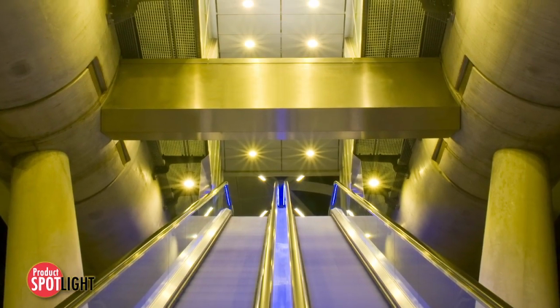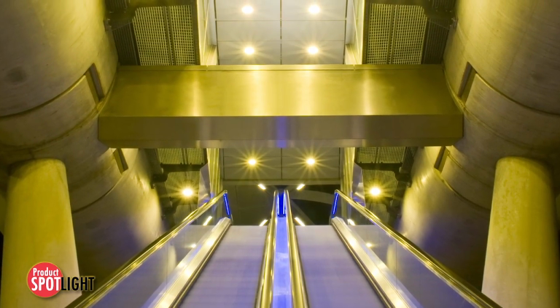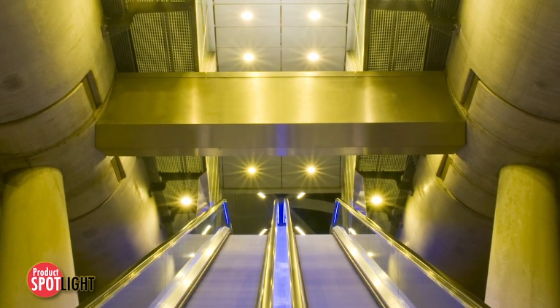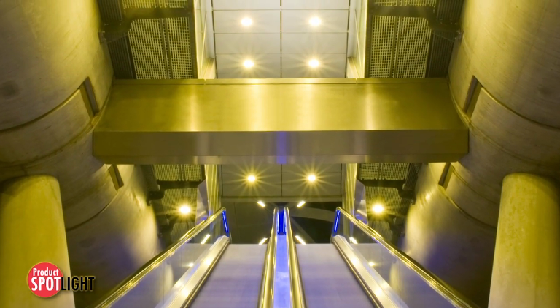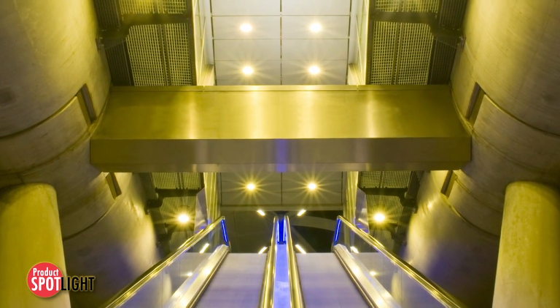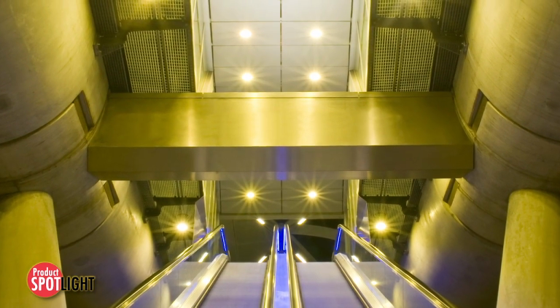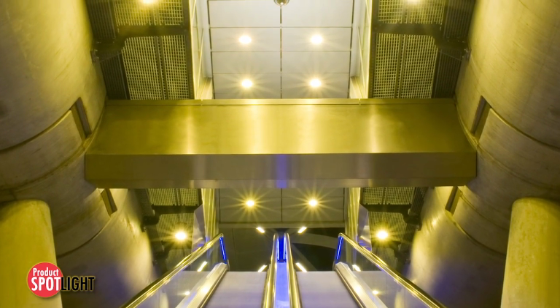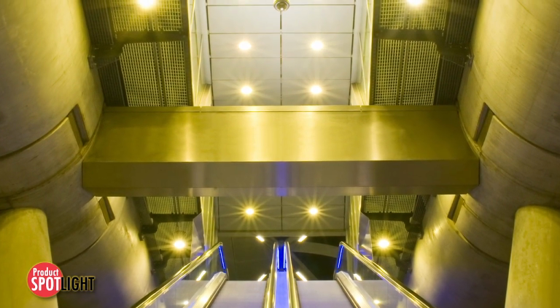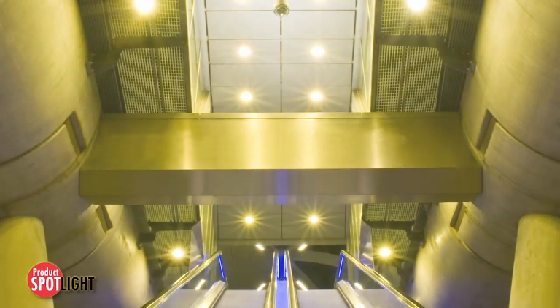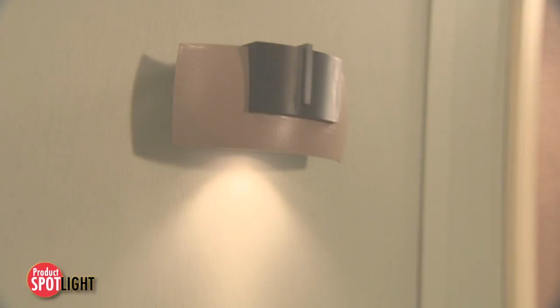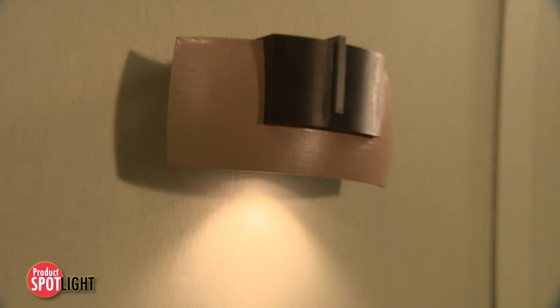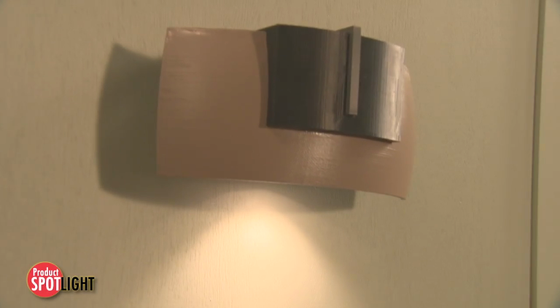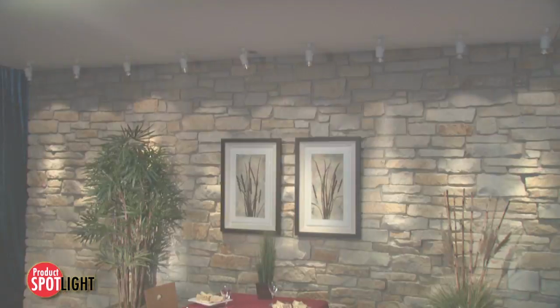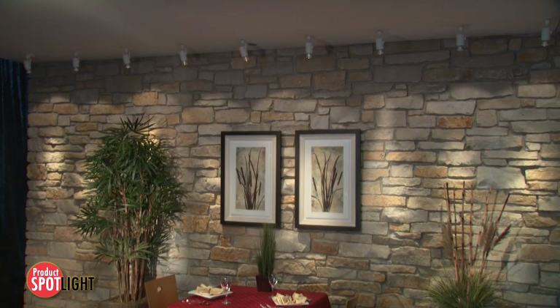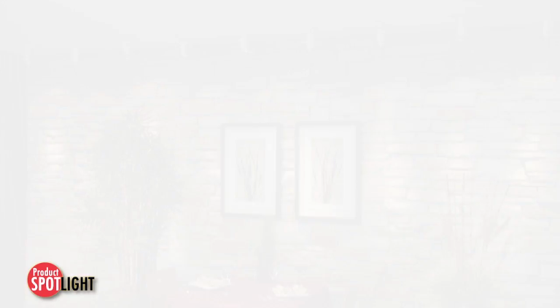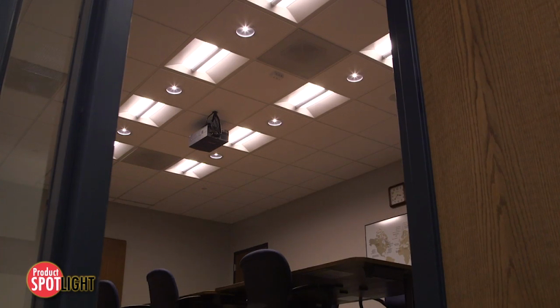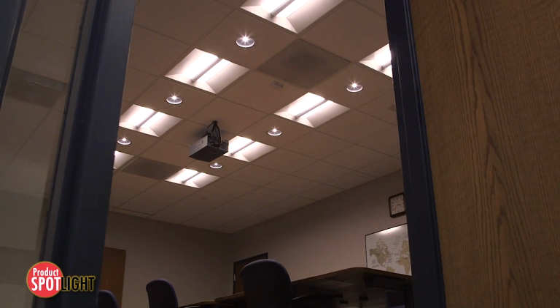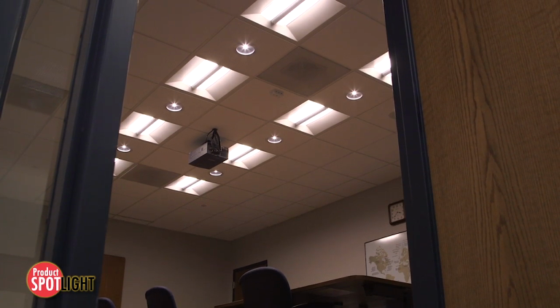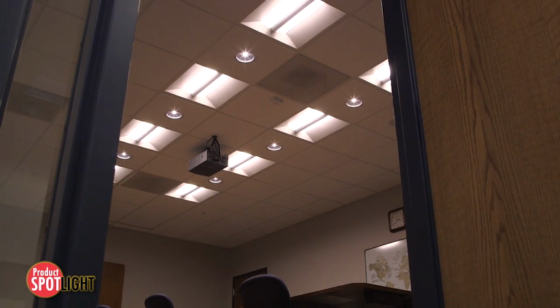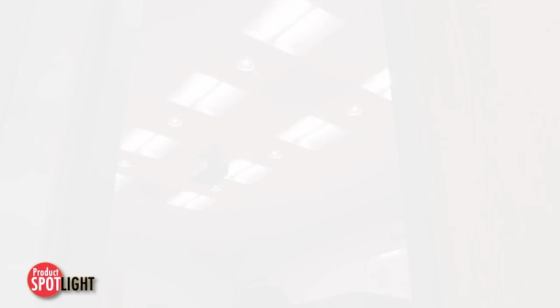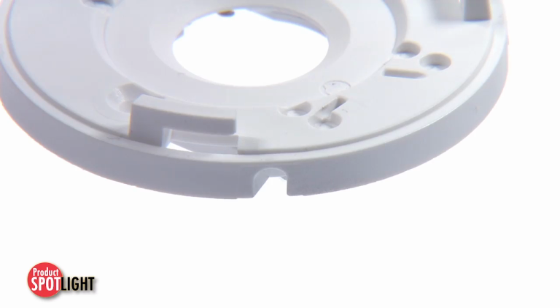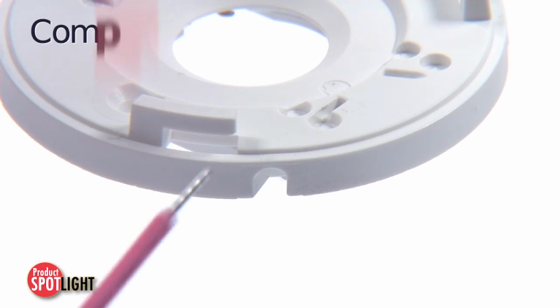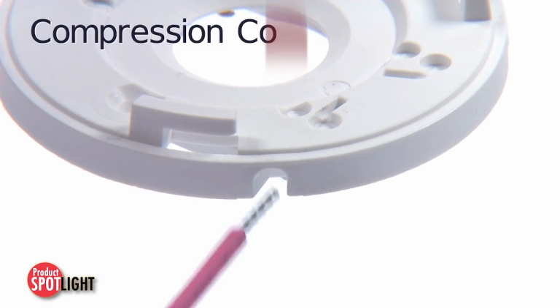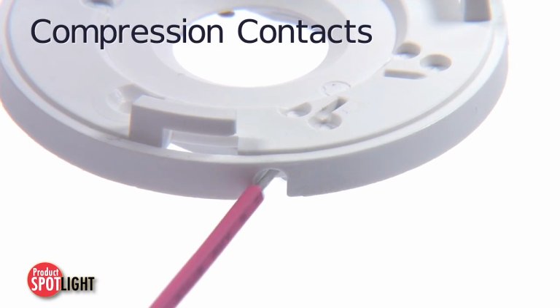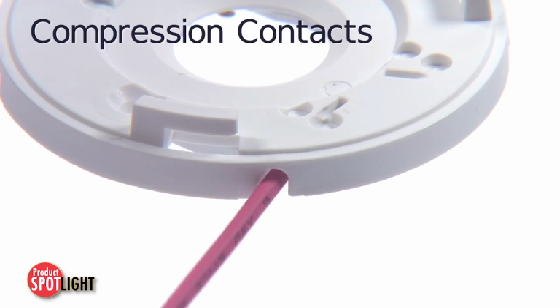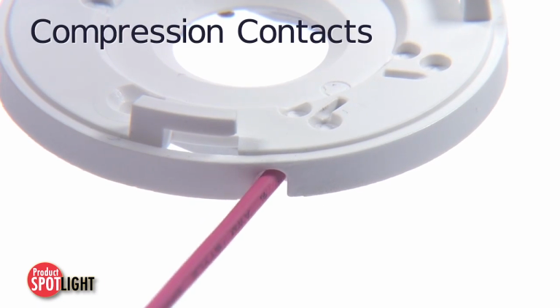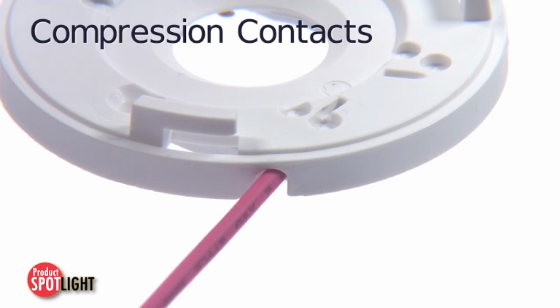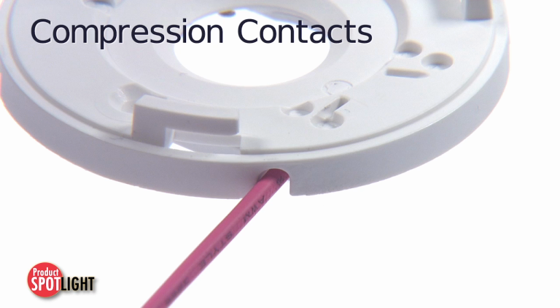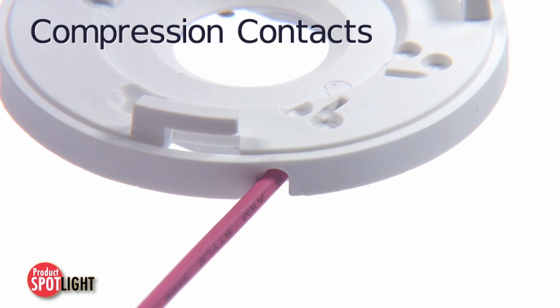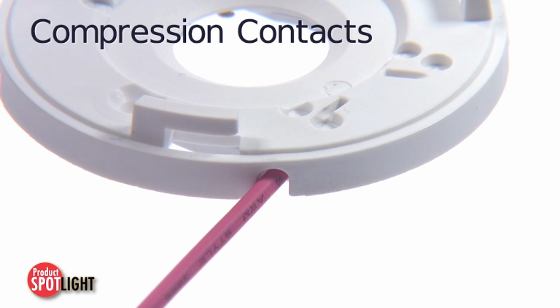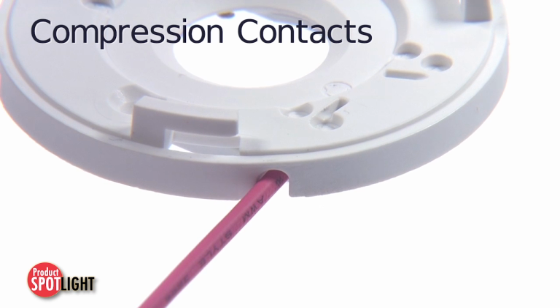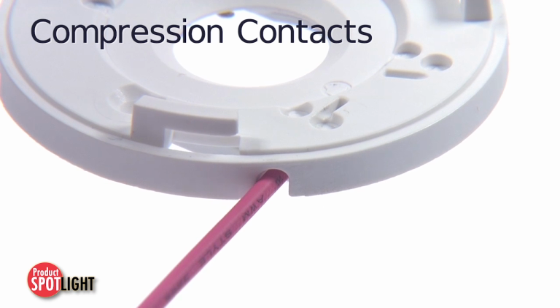Ideal for OEM light fixtures such as downlighting, wall wash, spotlighting, and area lighting, these holders use compression contacts to eliminate hand soldering and its related problems.